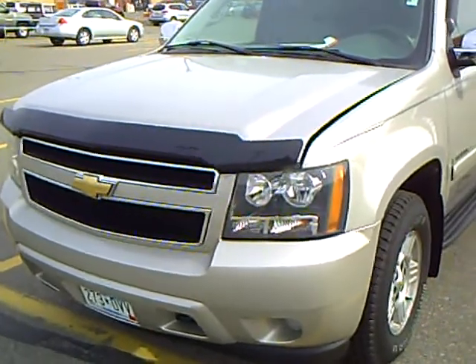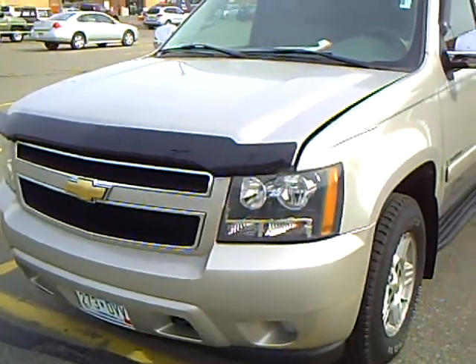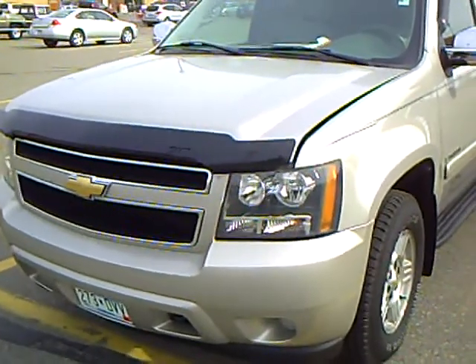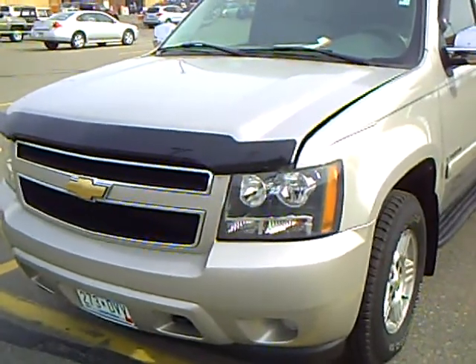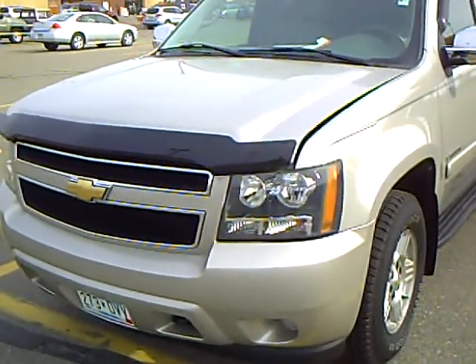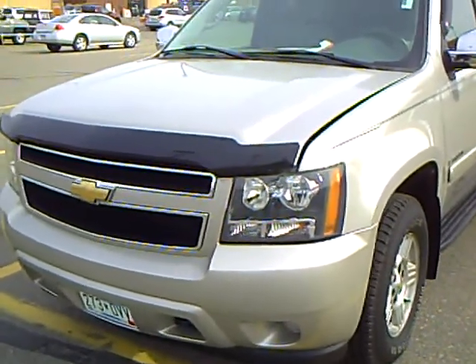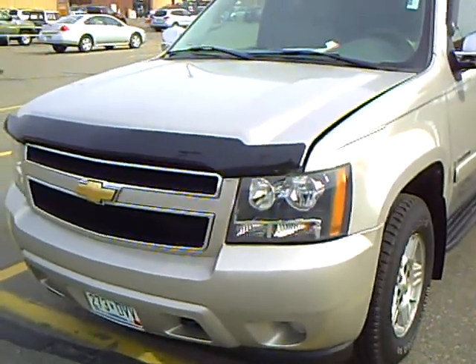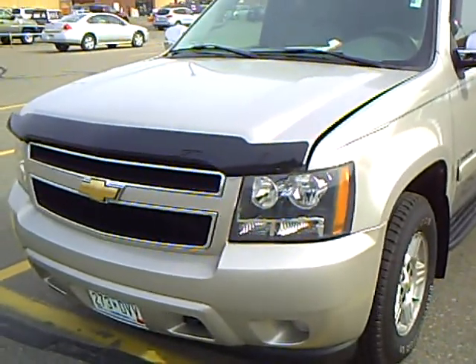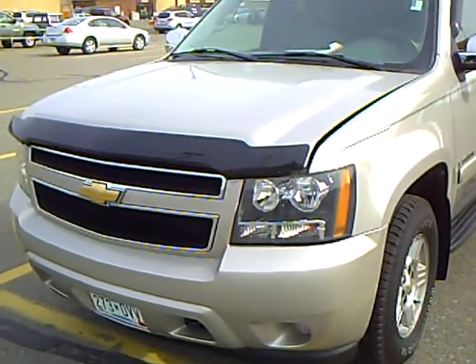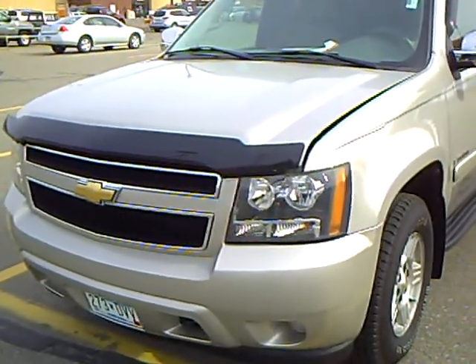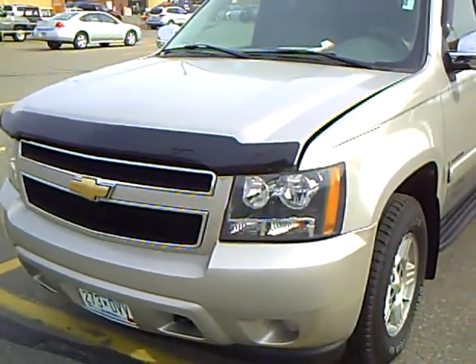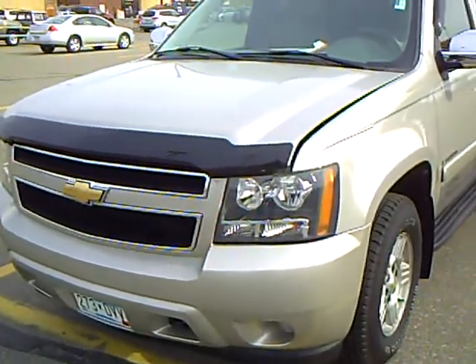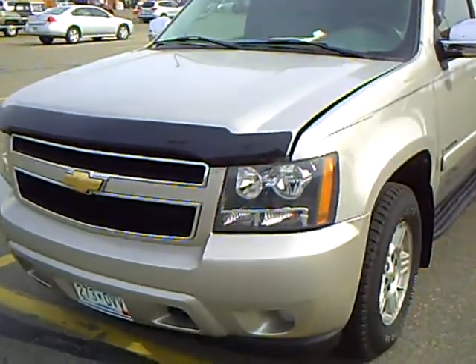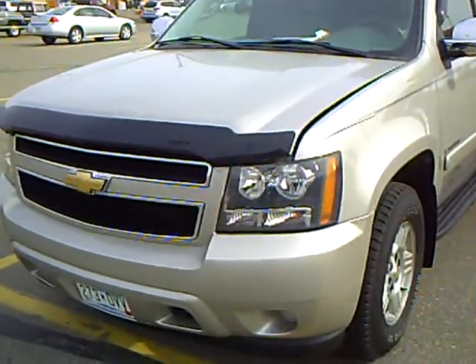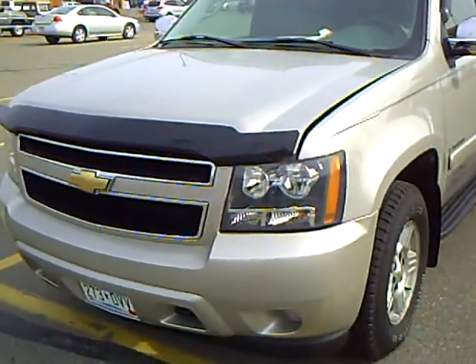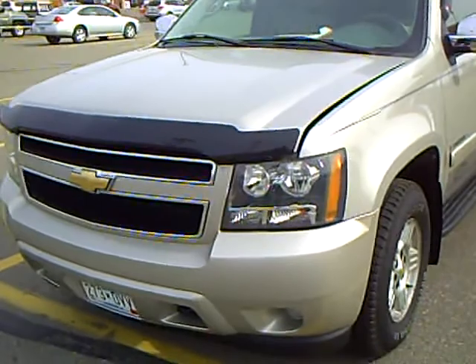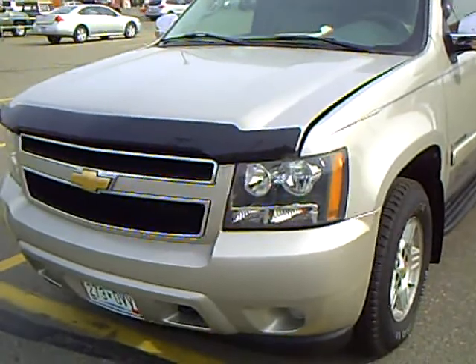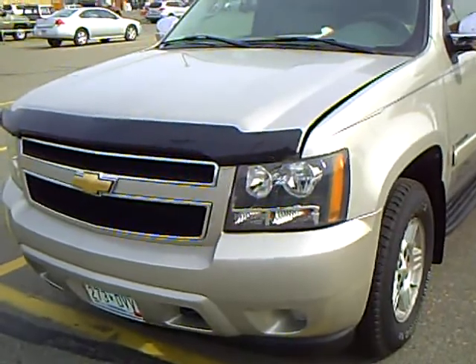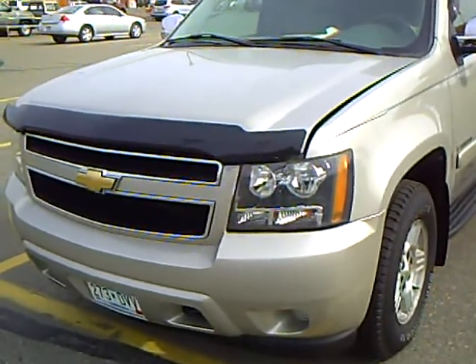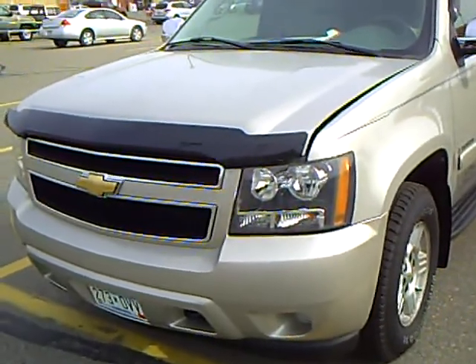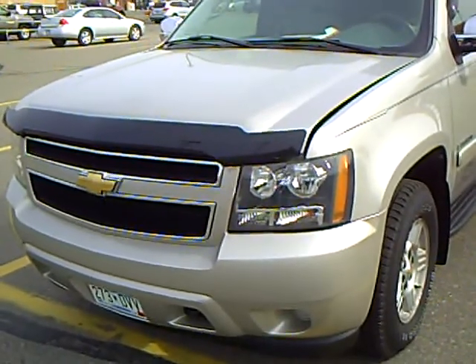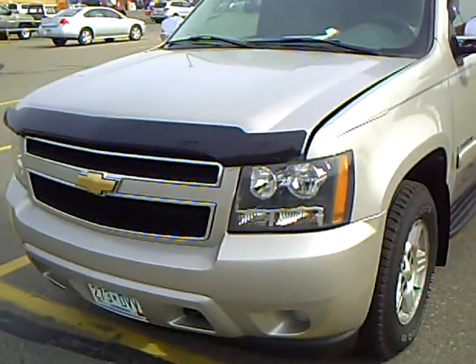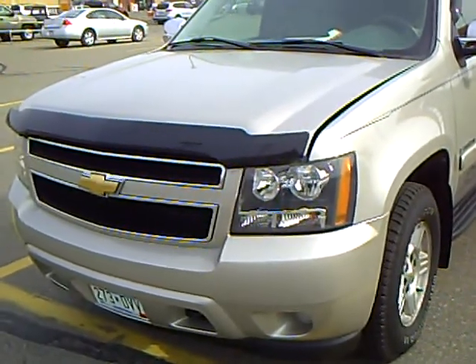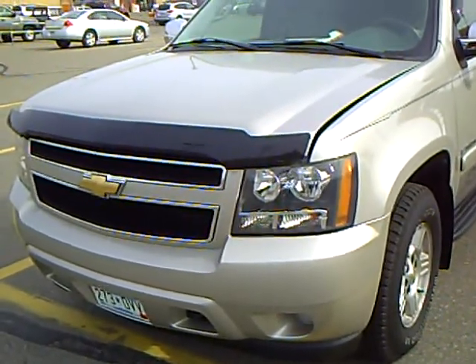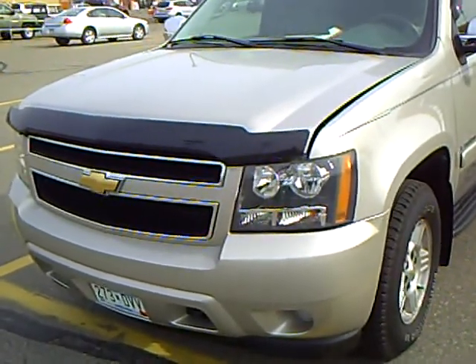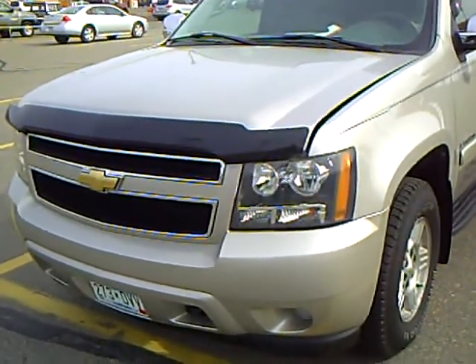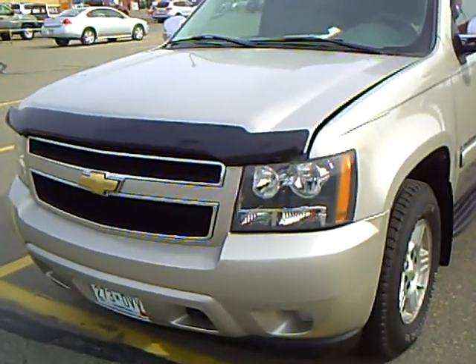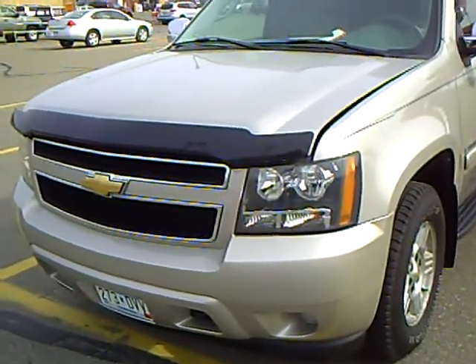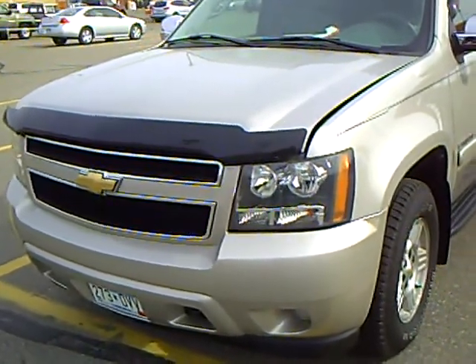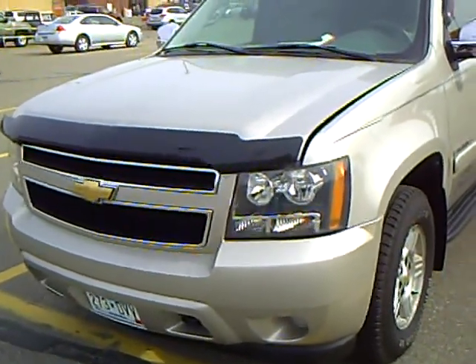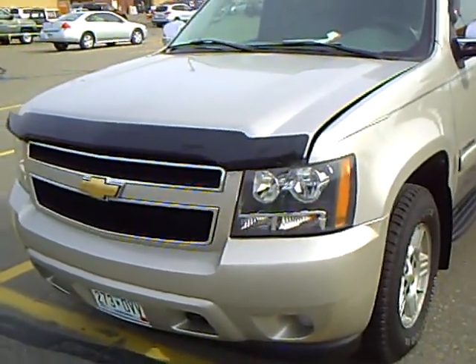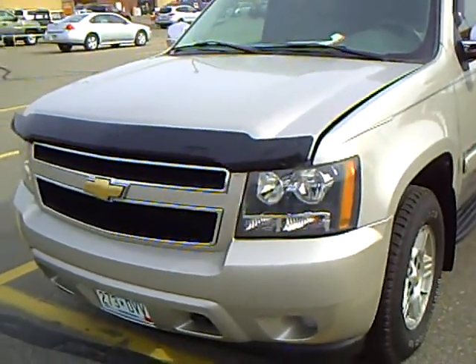The Mills Auto Group has over 300 used cars and trucks available, including many that are factory certified. Our managers spend a lot of time checking the market to make sure our prices give you the most value for your money.